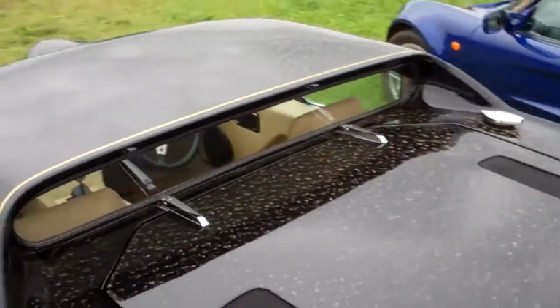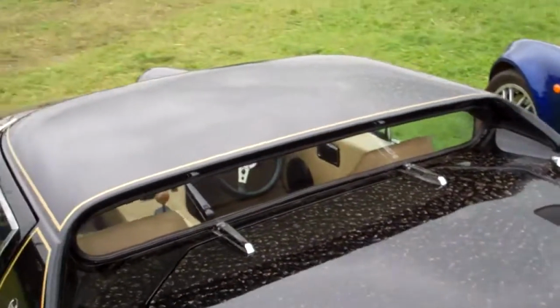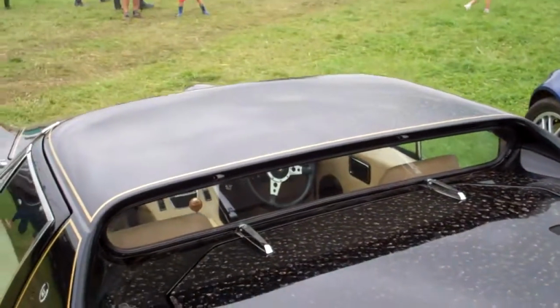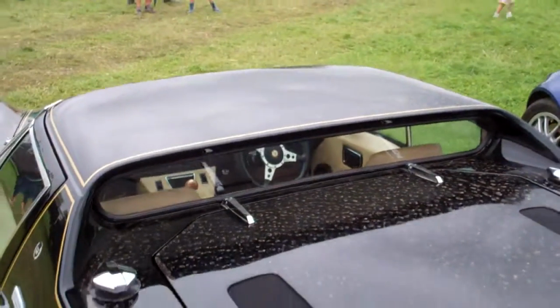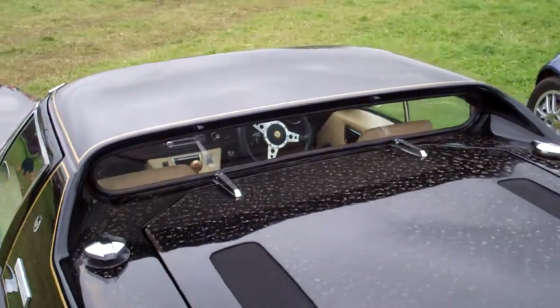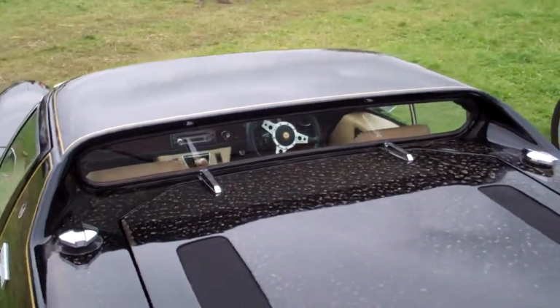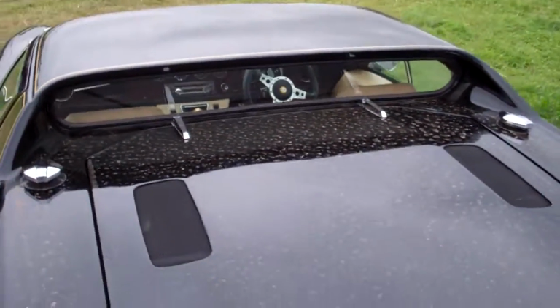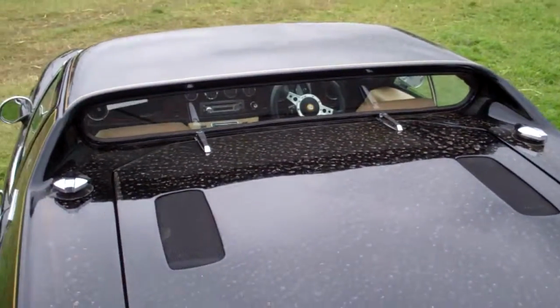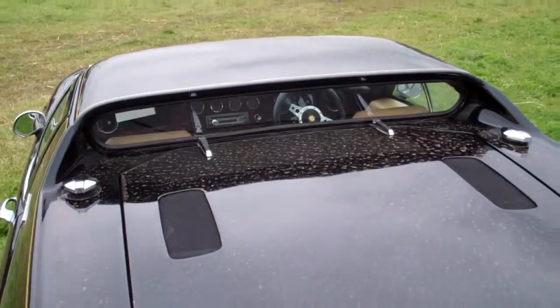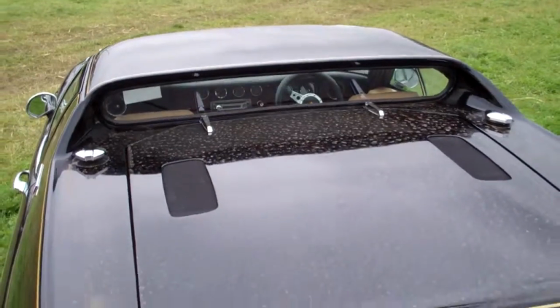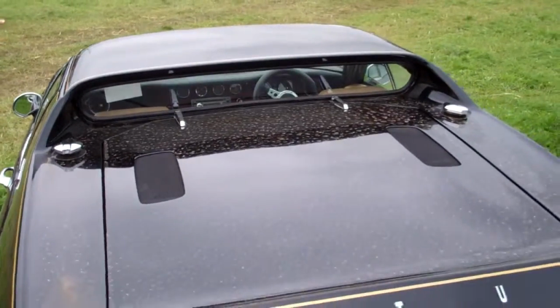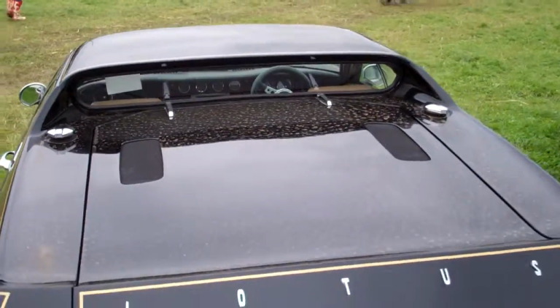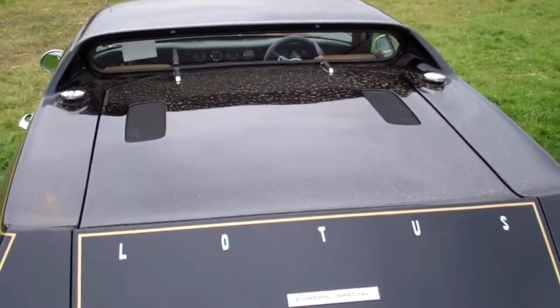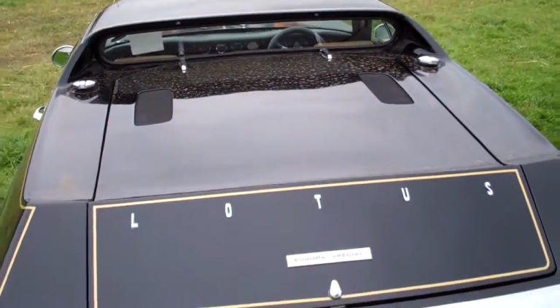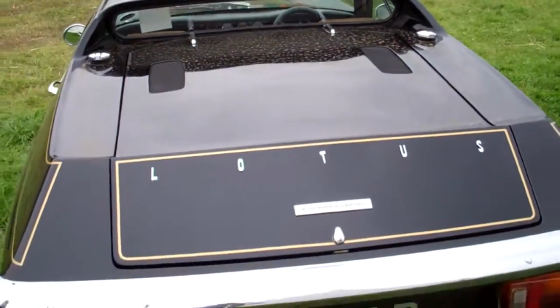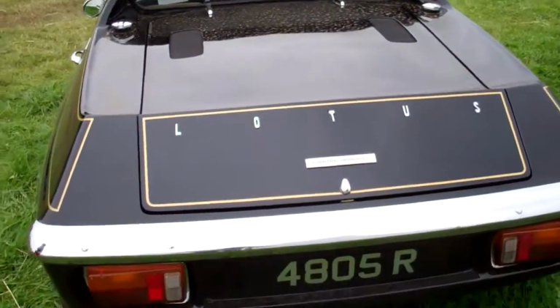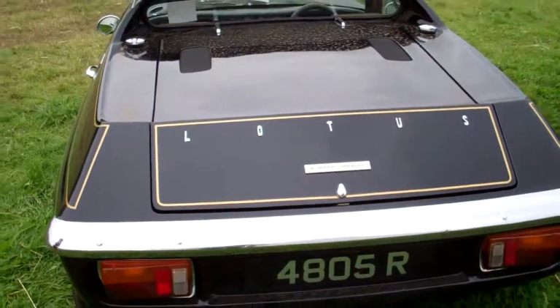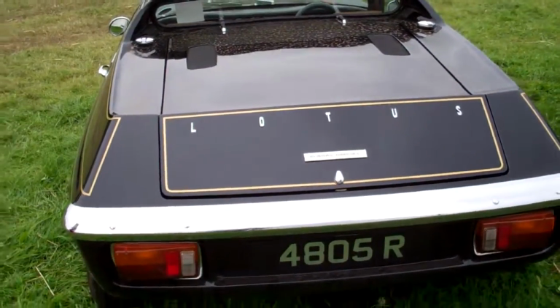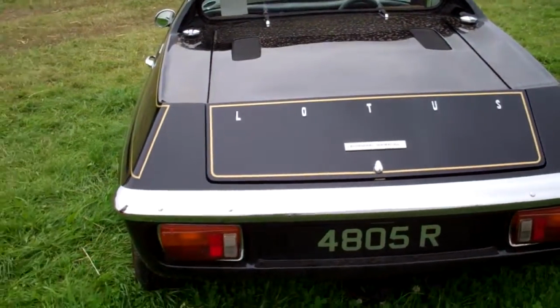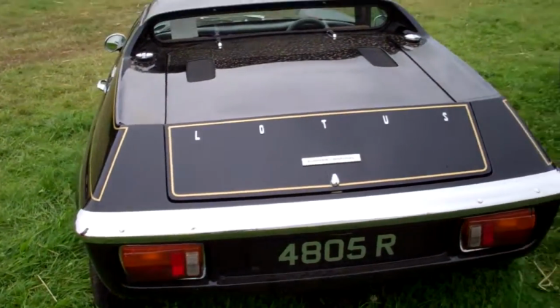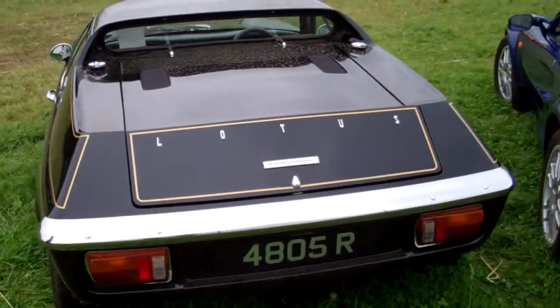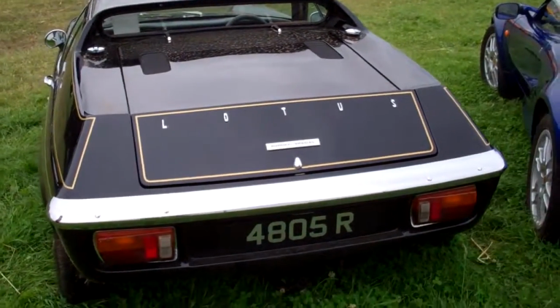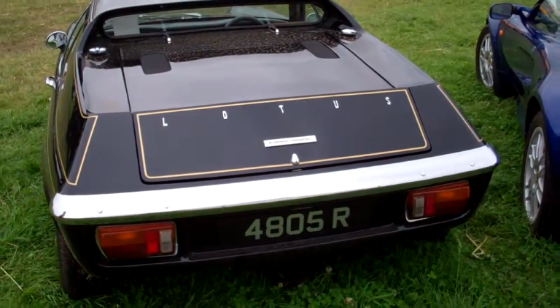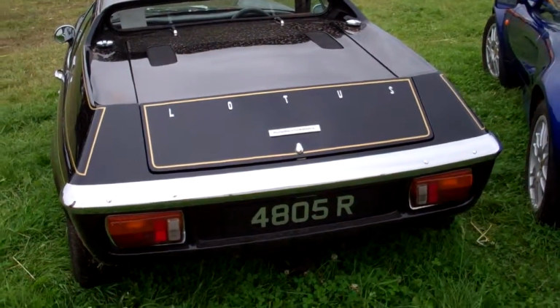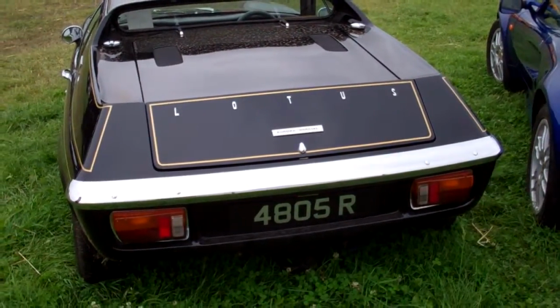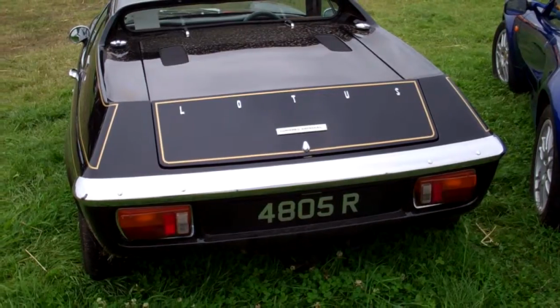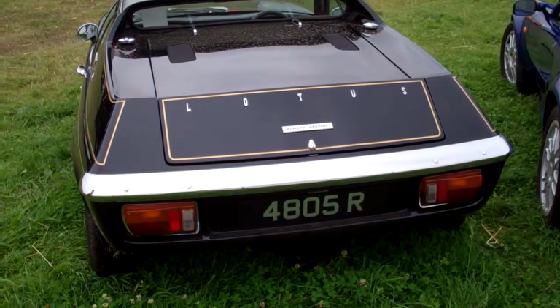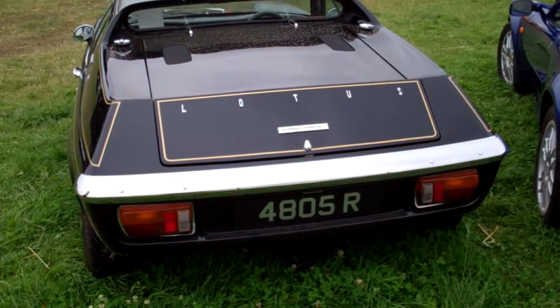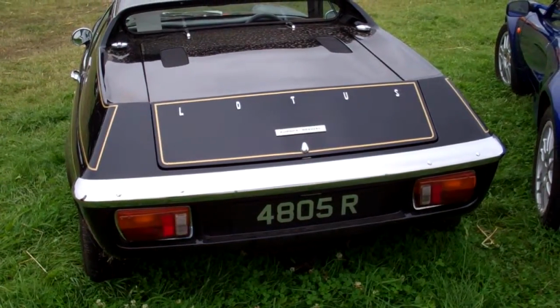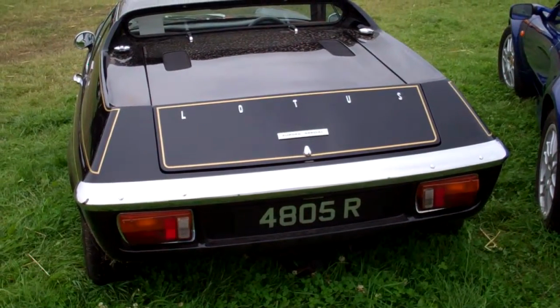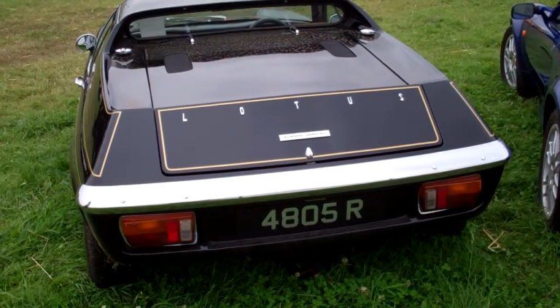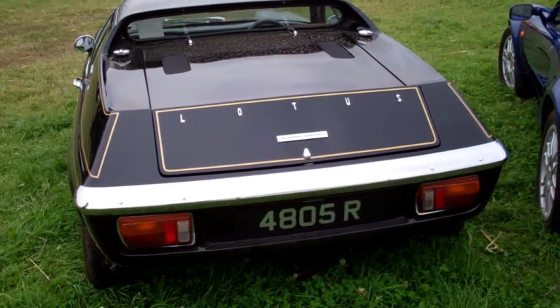Of course a bit dusty over here at Carfest, with a really cool number plate as well. Going up in price...